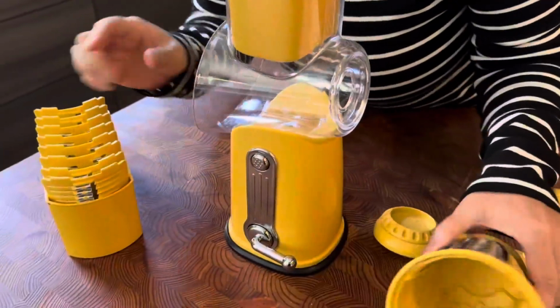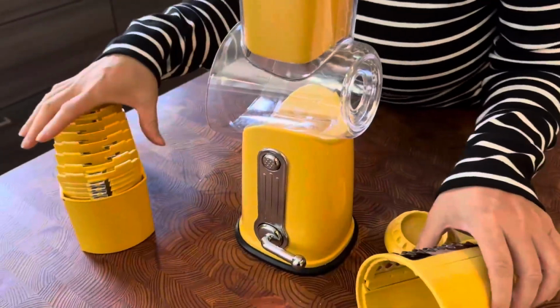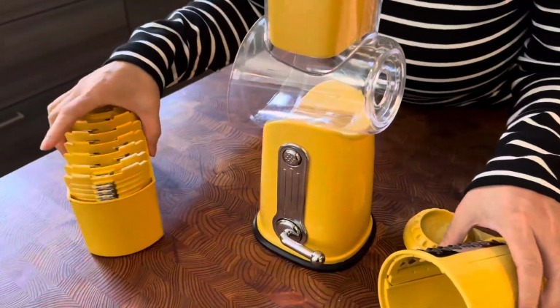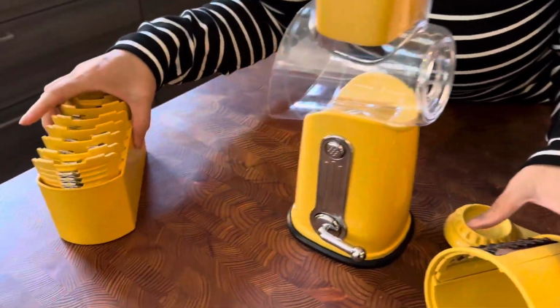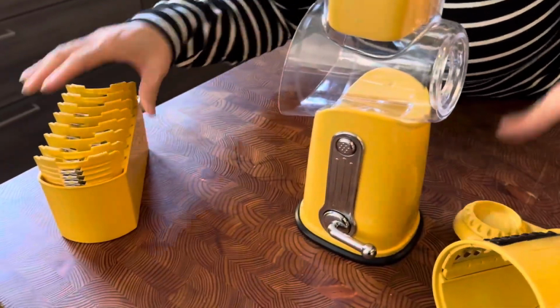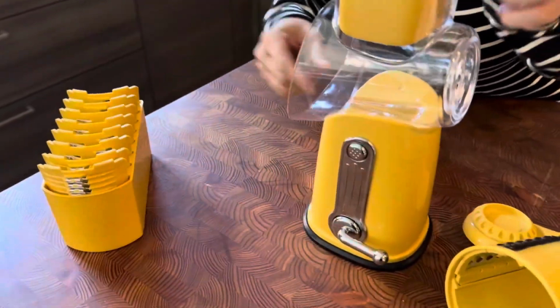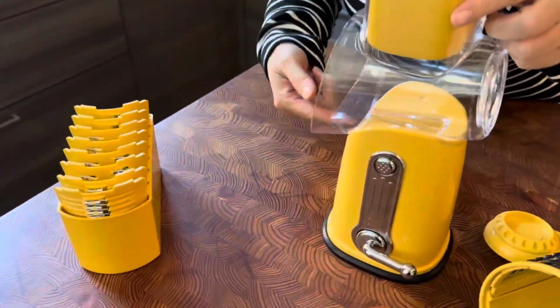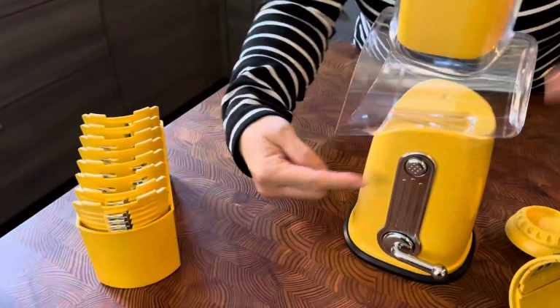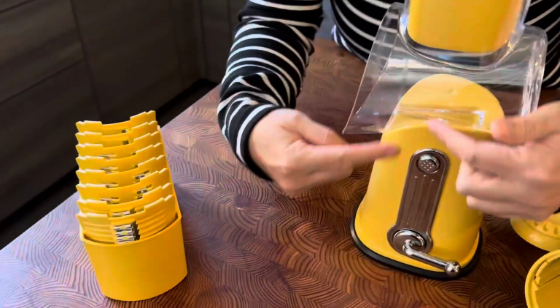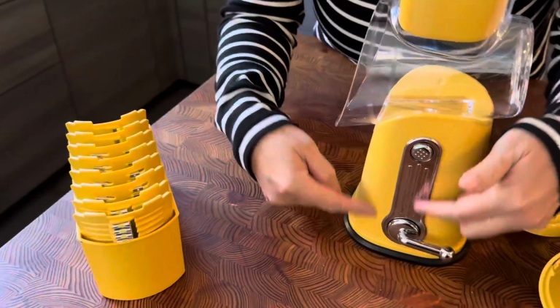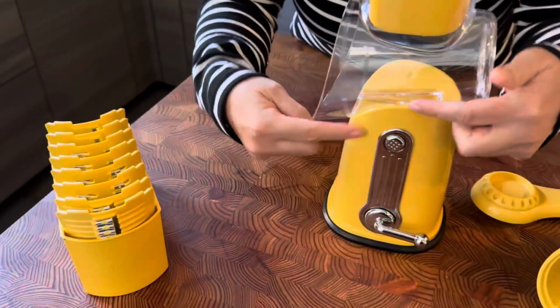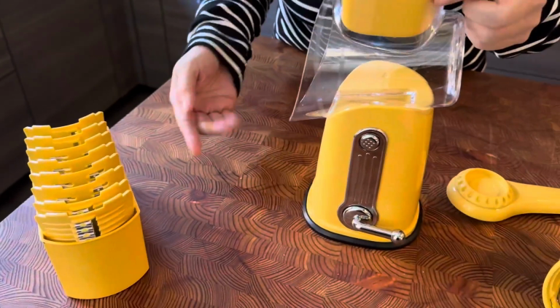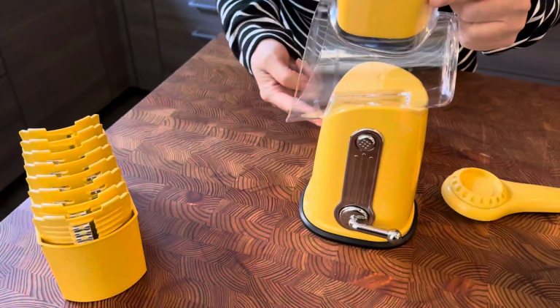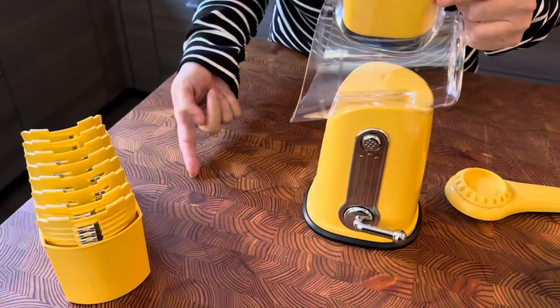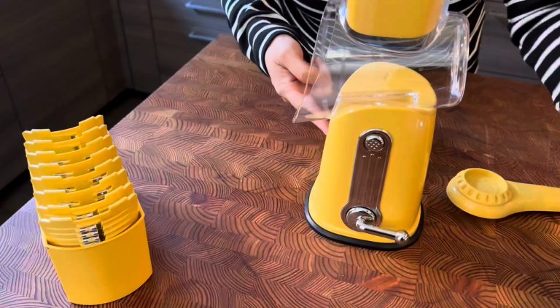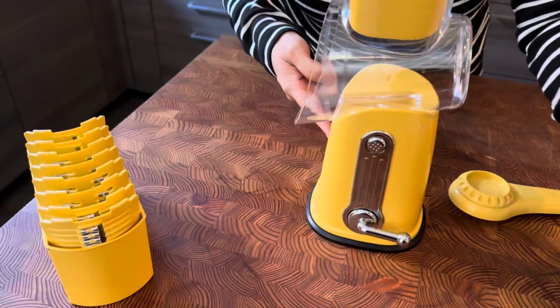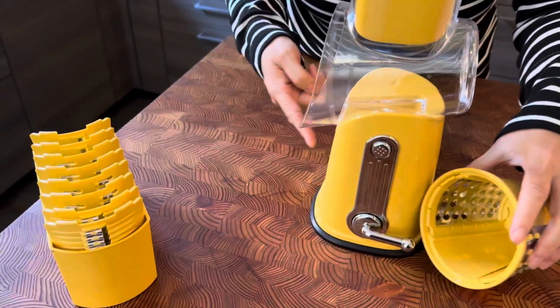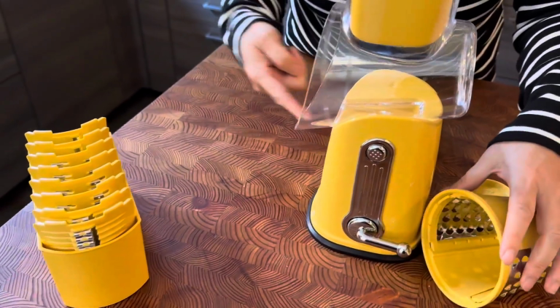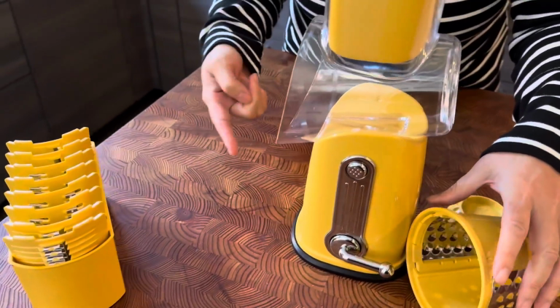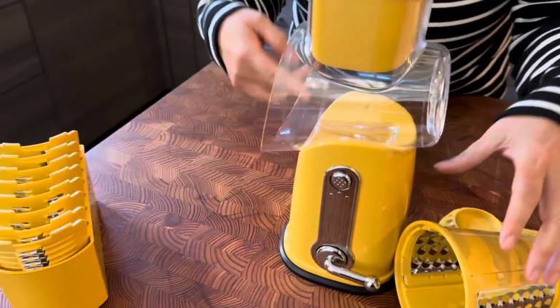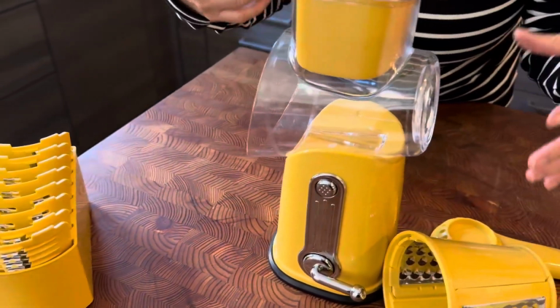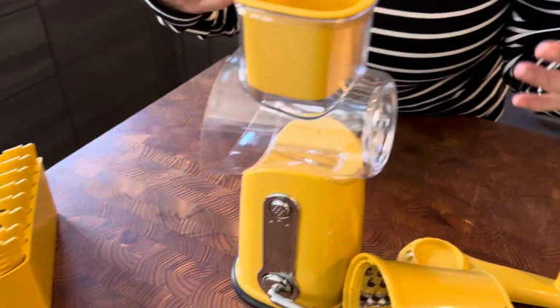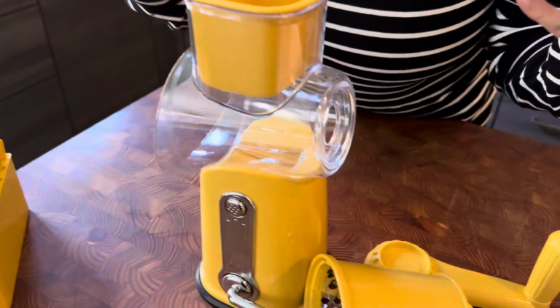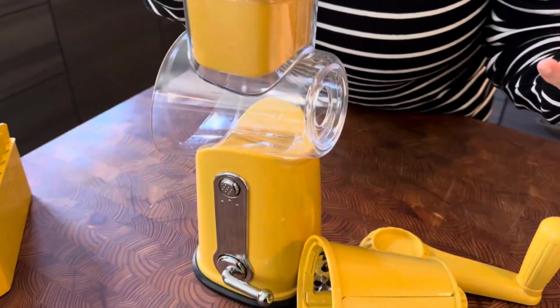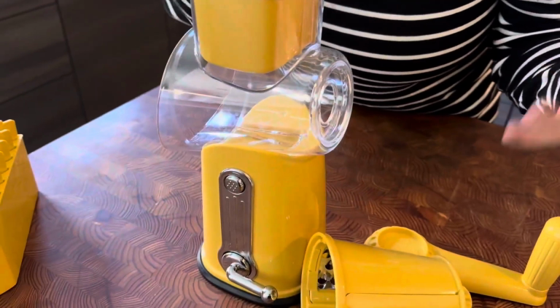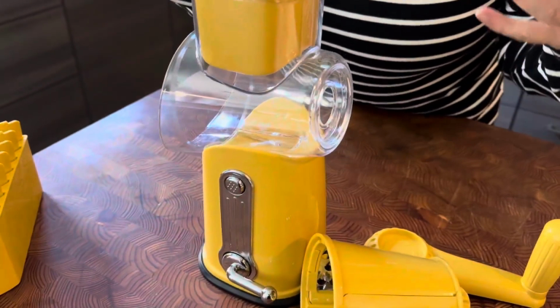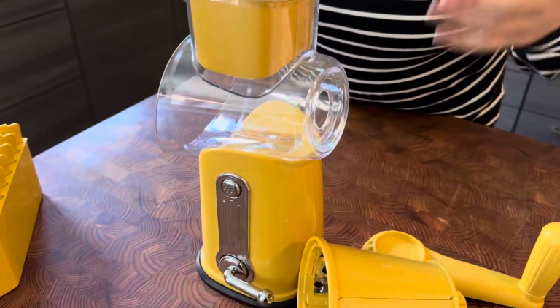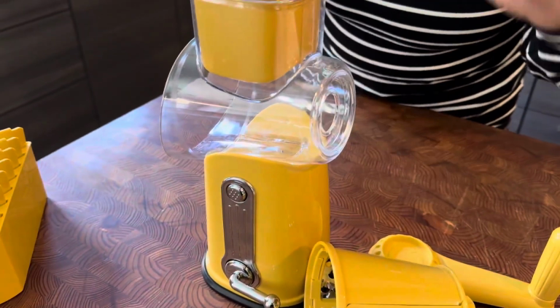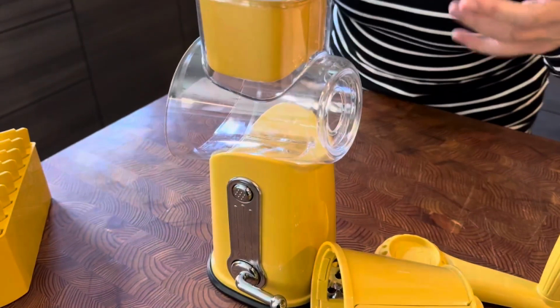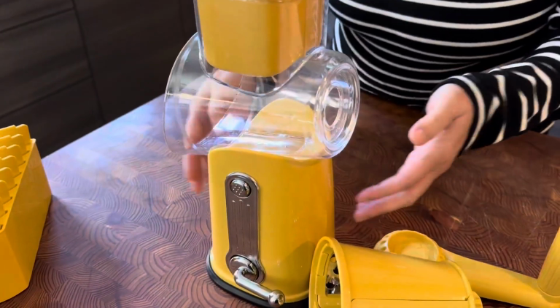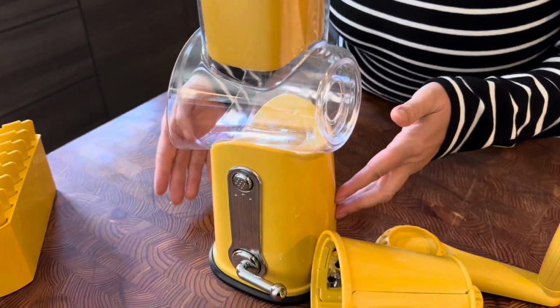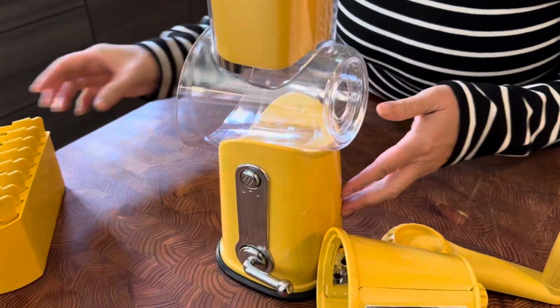And here's the other thing — bonus reason why you need it. You want to make sure this is tall enough so that you can fit a nice generous size bowl underneath here. So if you're doing cheese or carrots or vegetables, you've got something to put it in.